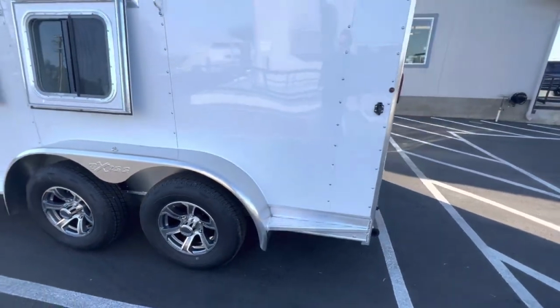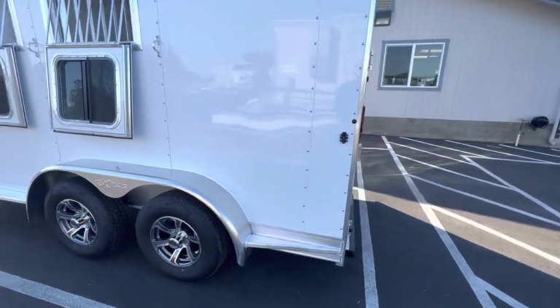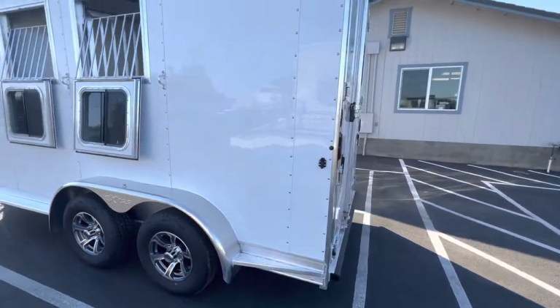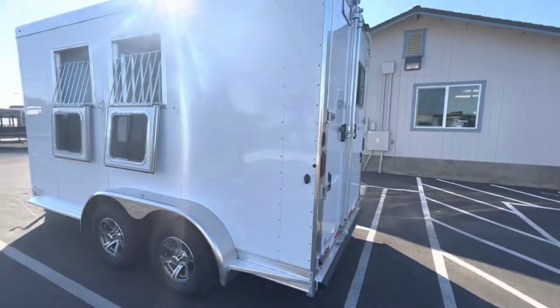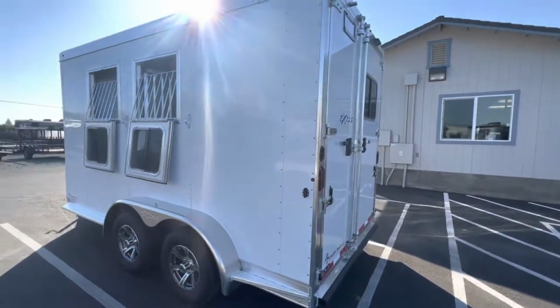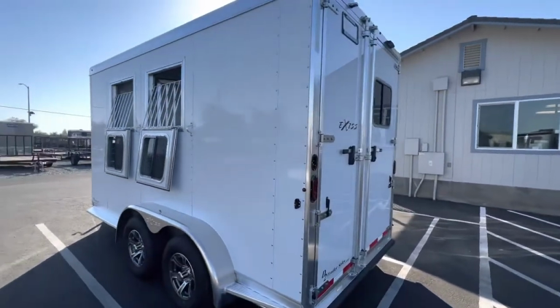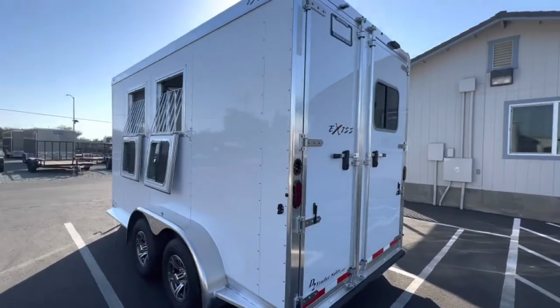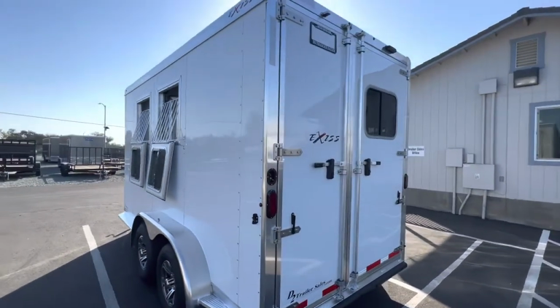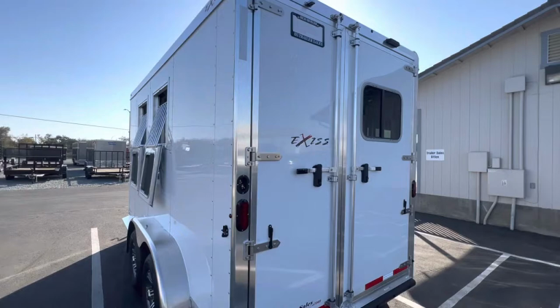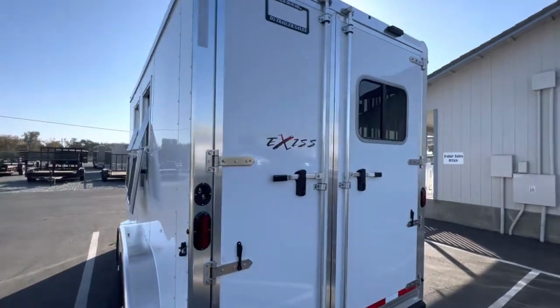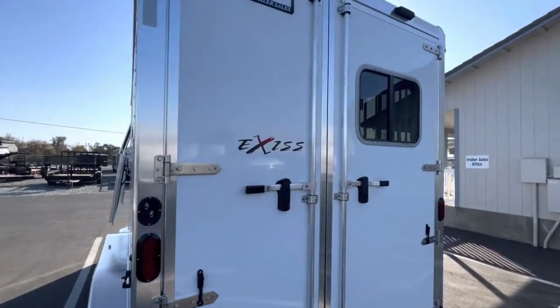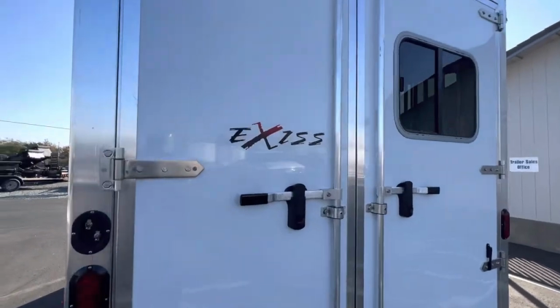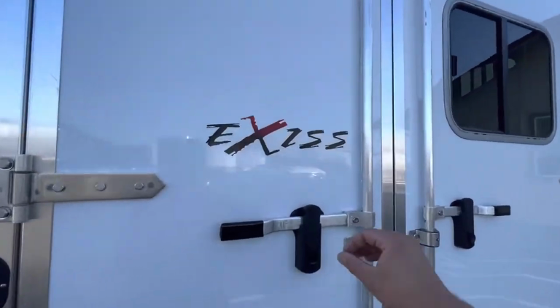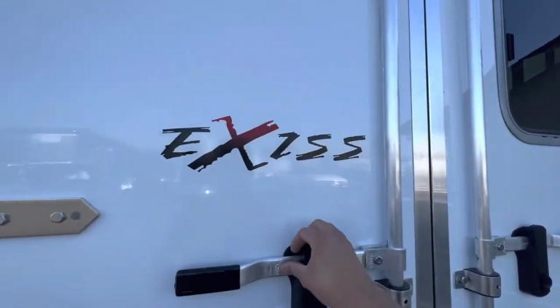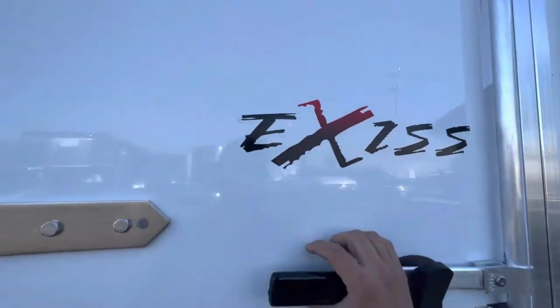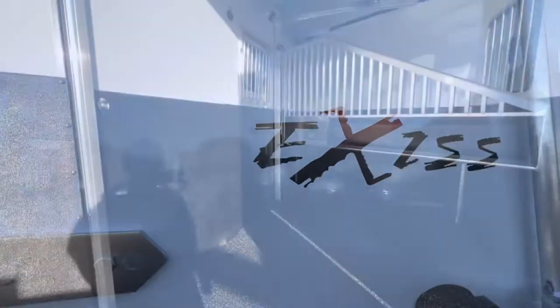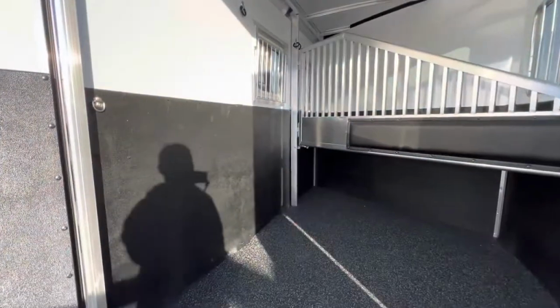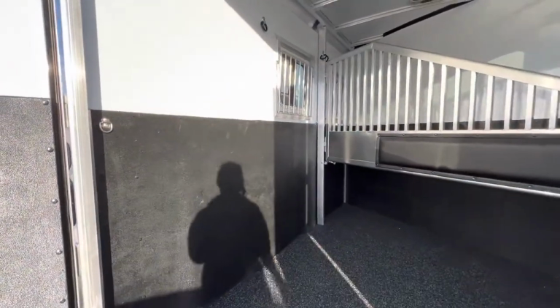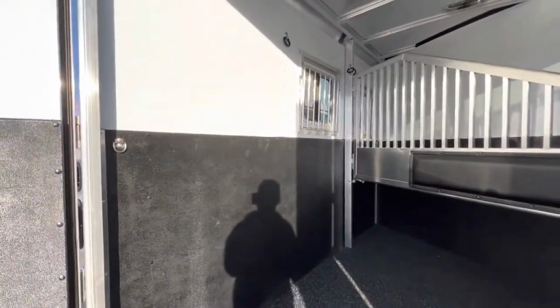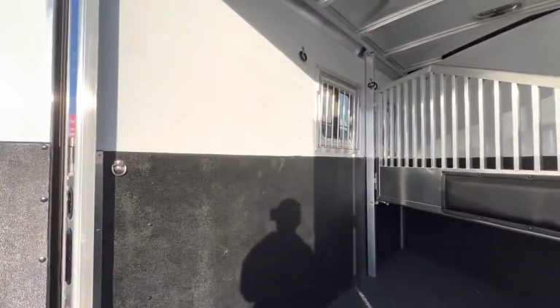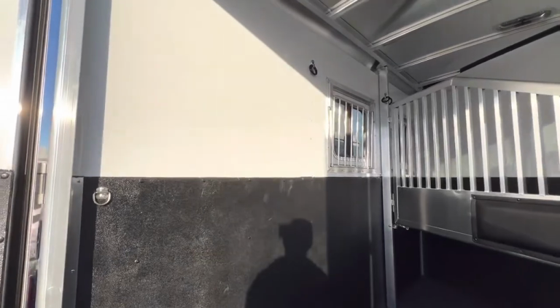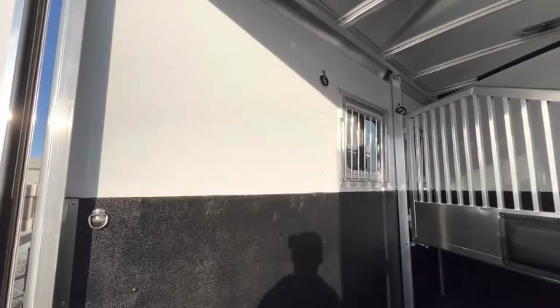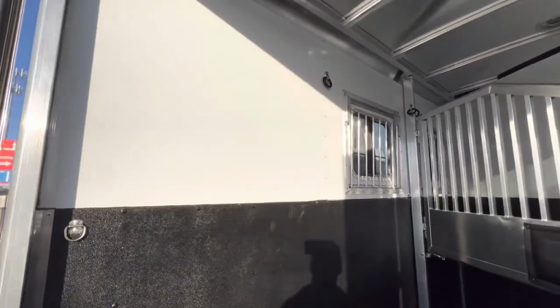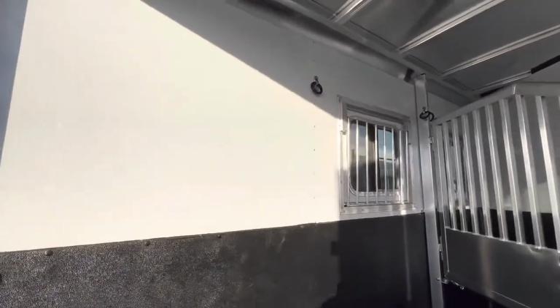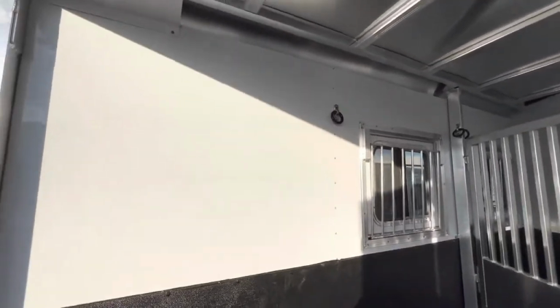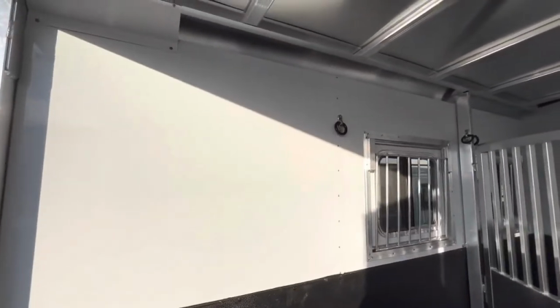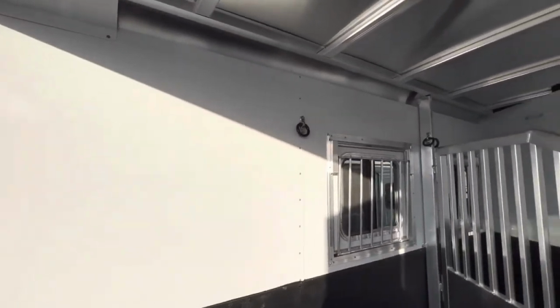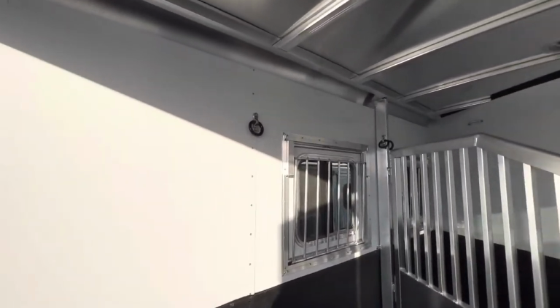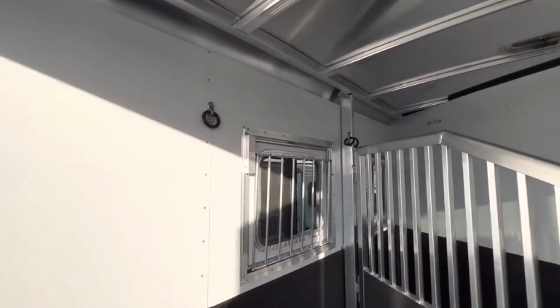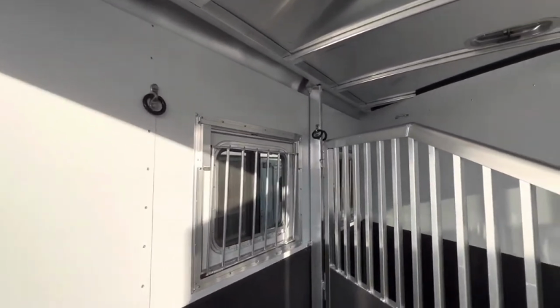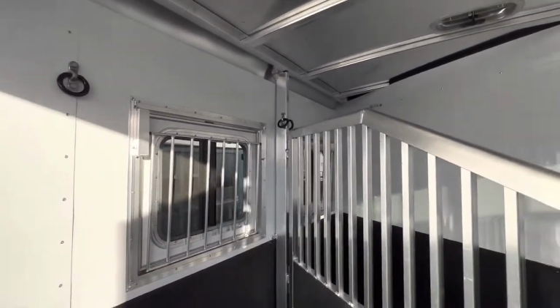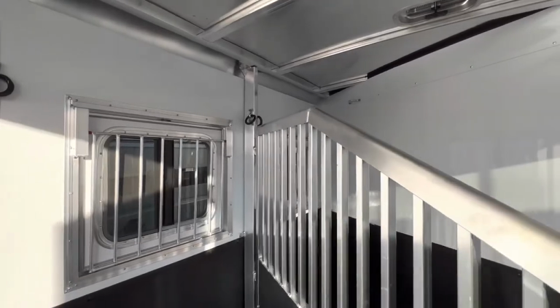This trailer is seven foot eight inches tall on the inside height and seven feet wide. It has a fully aluminum framing structure with aluminum skin and aluminum floor.